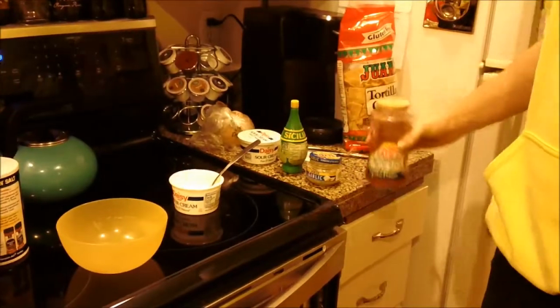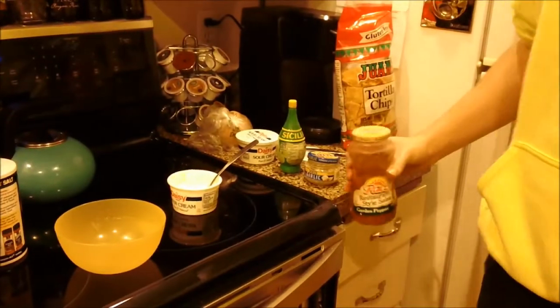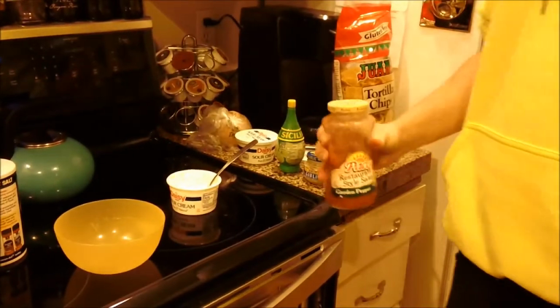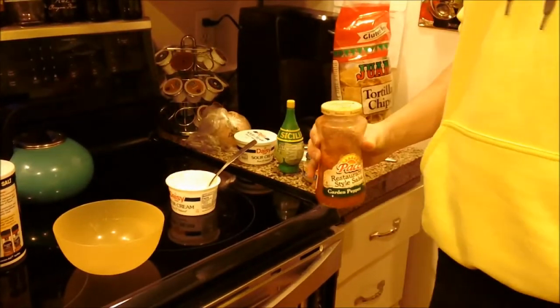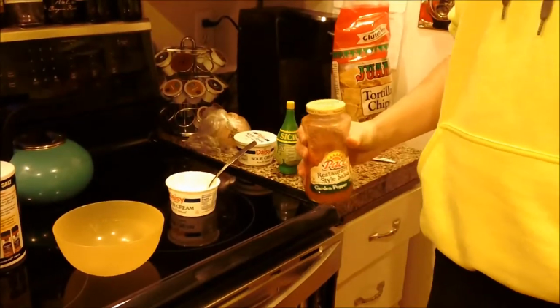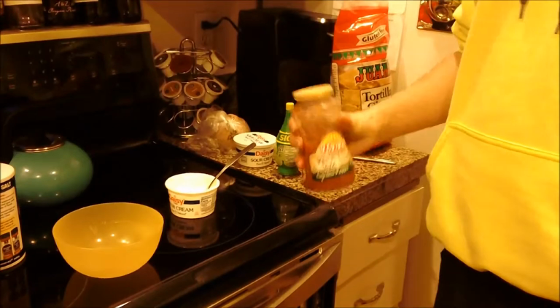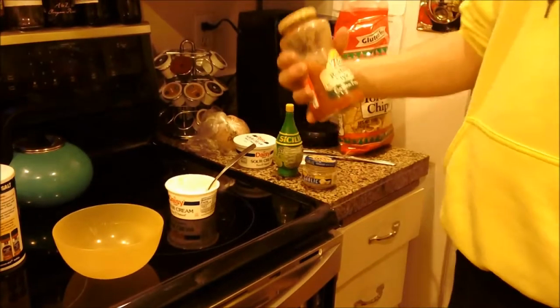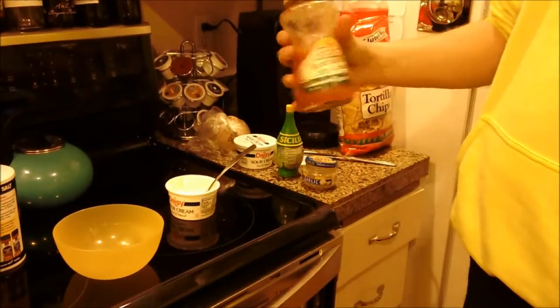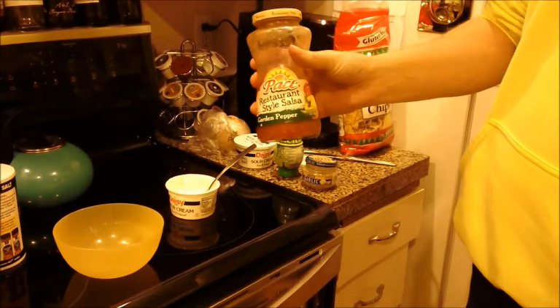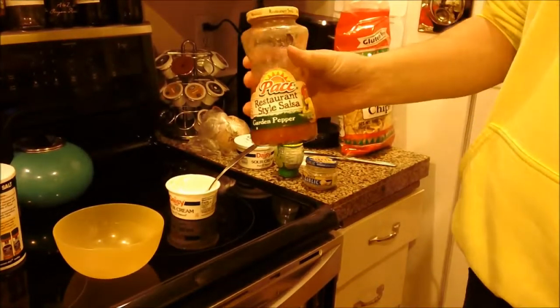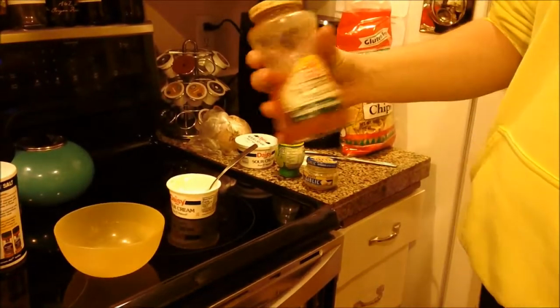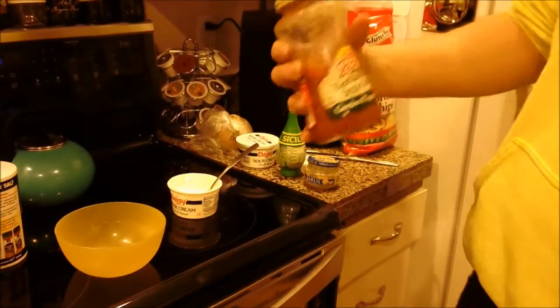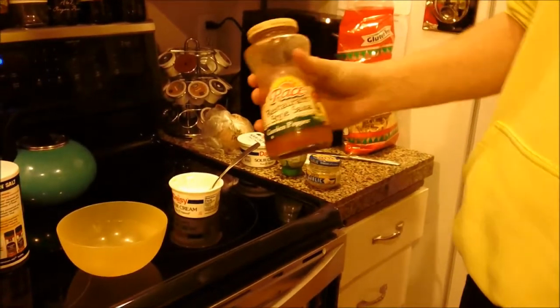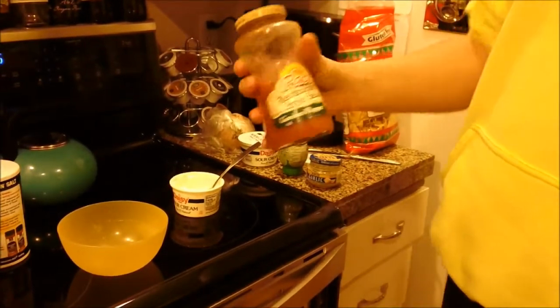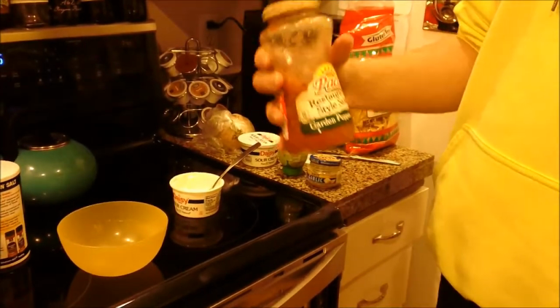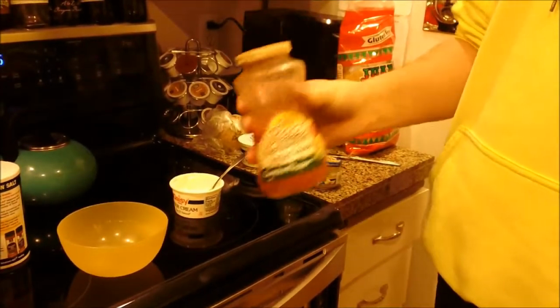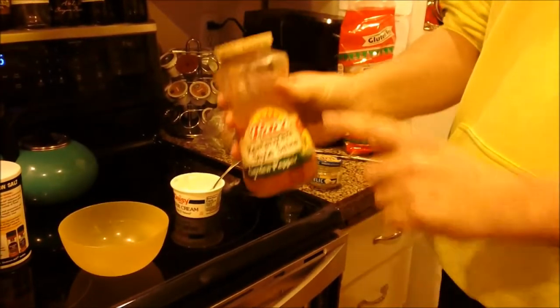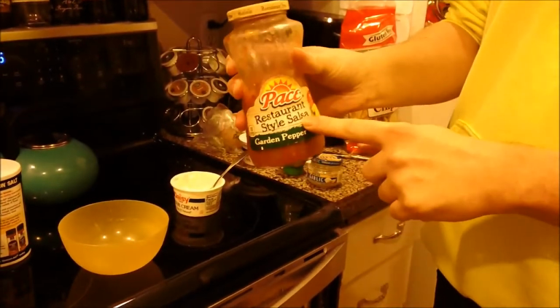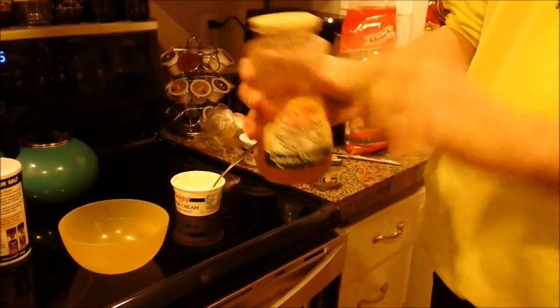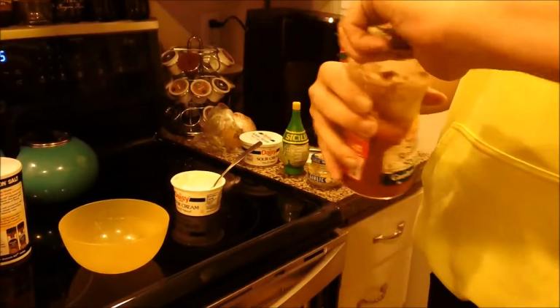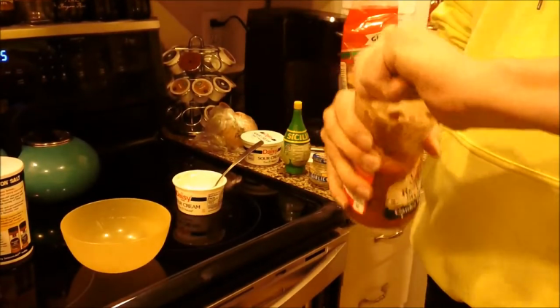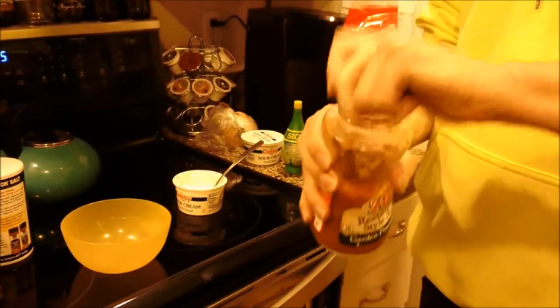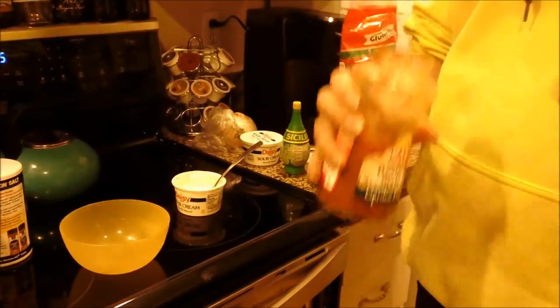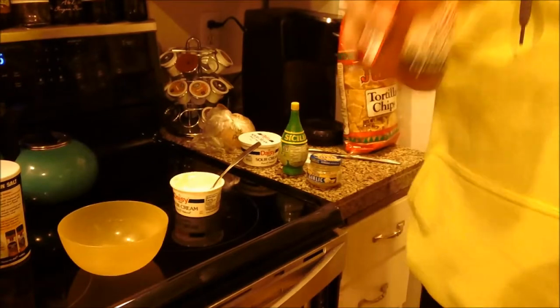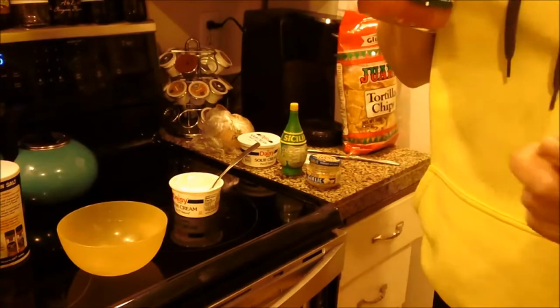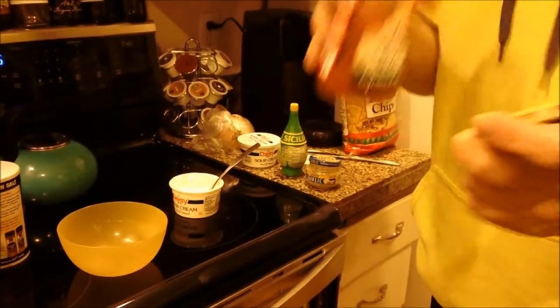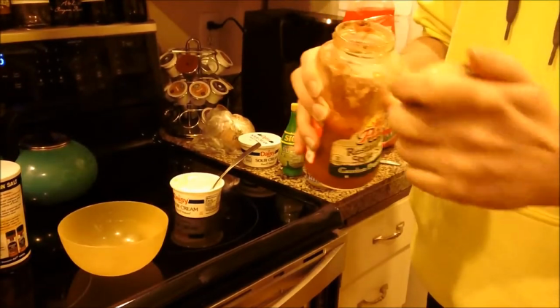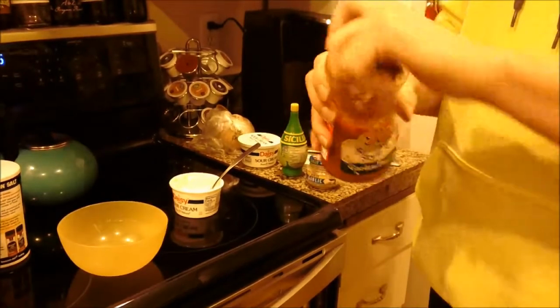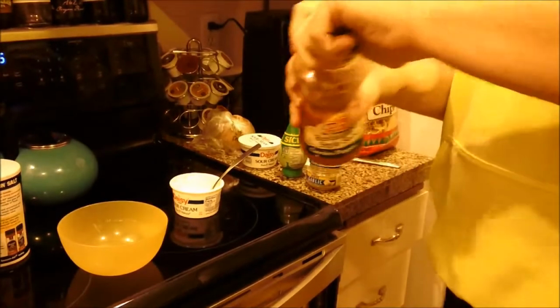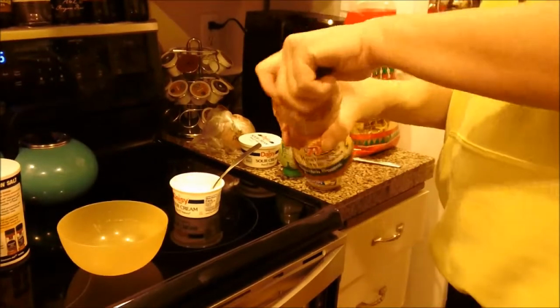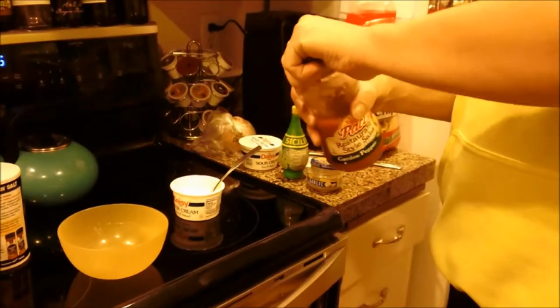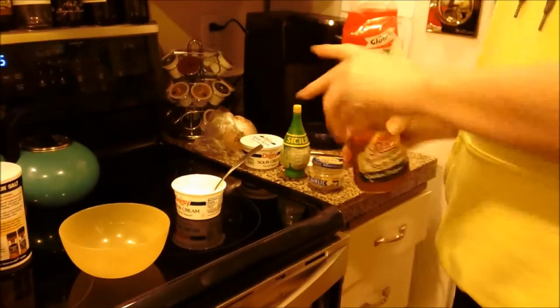Usually you're going to want to use pico de gallo. This time we don't have any because I fucking forgot when we went to the store, so we got salsa. And it's still good — we're going to use some of that.